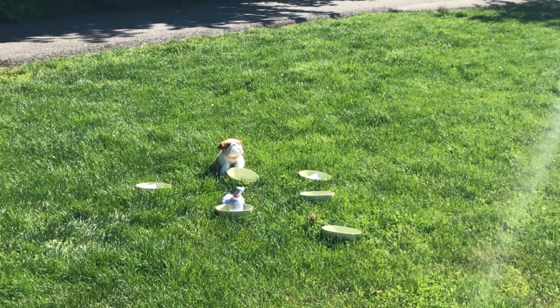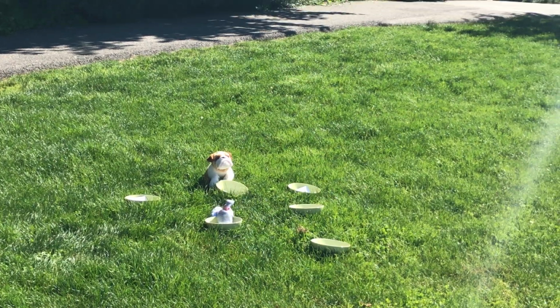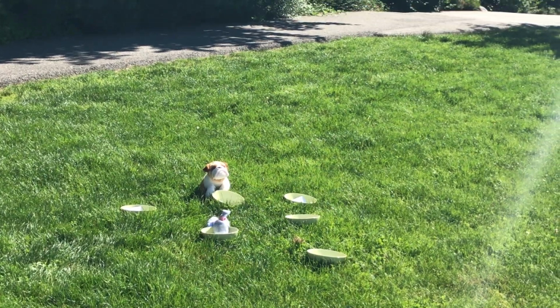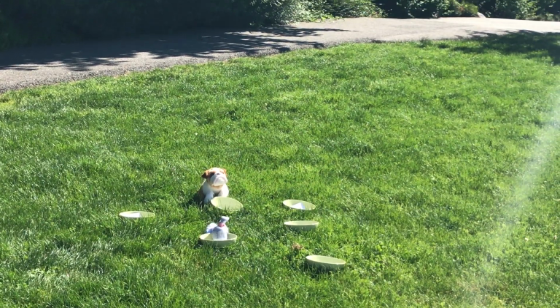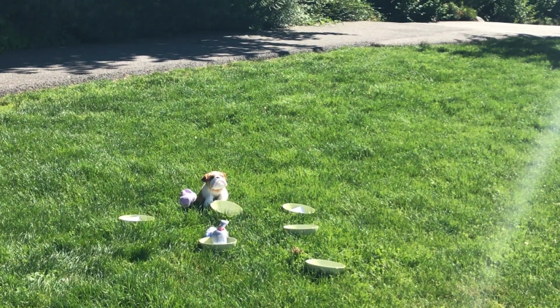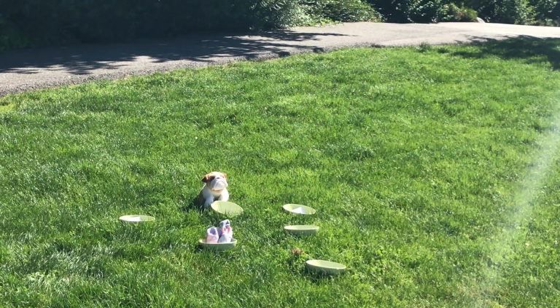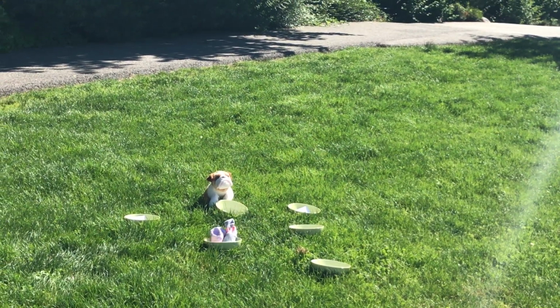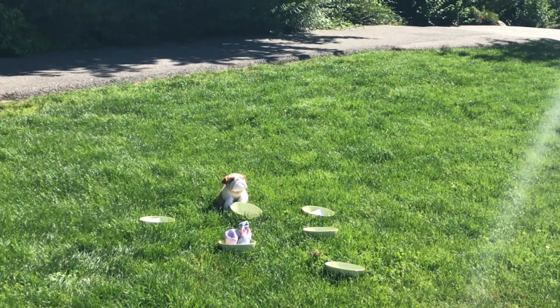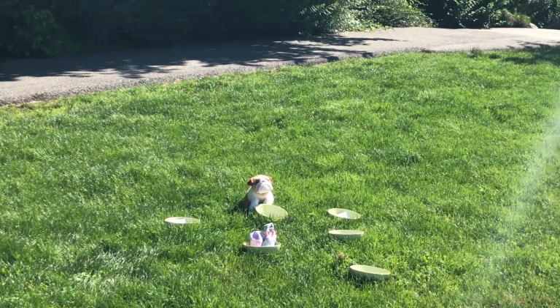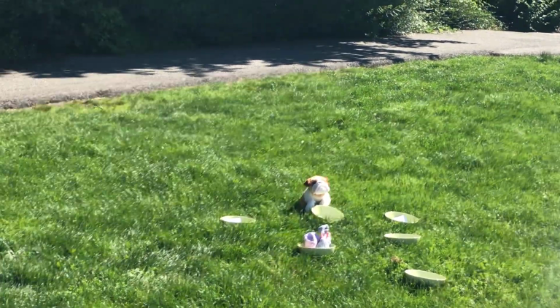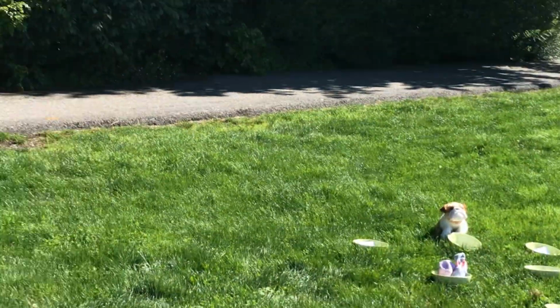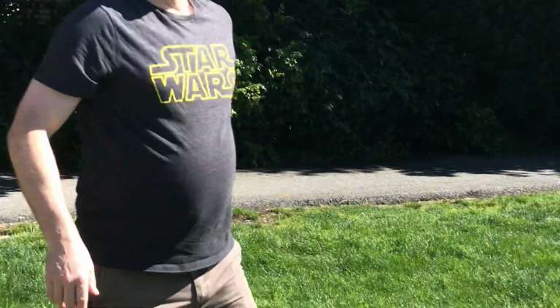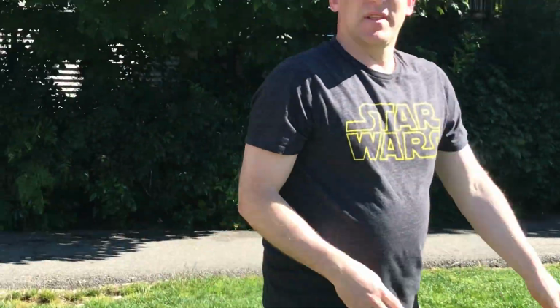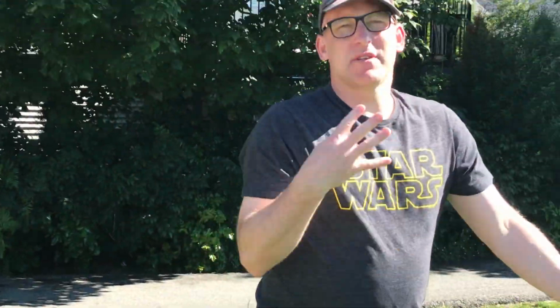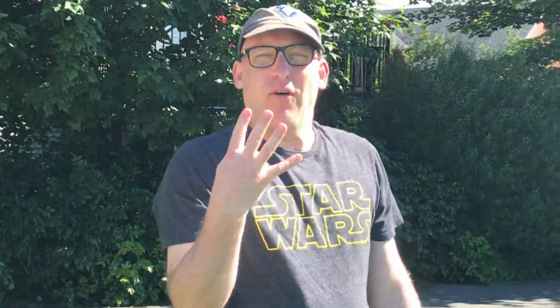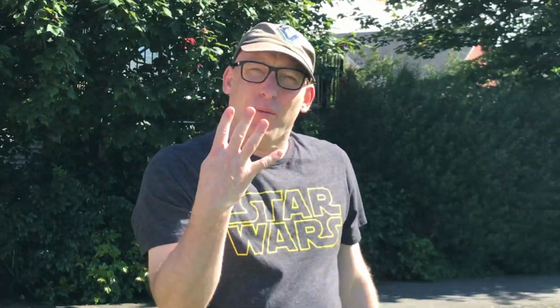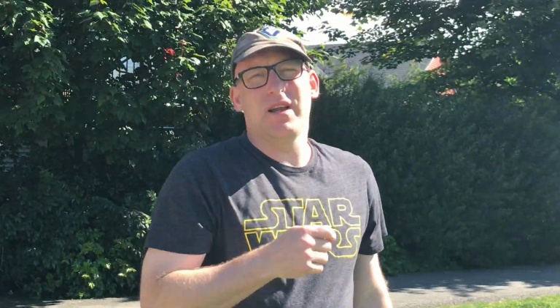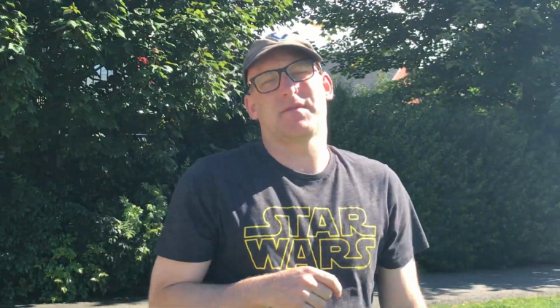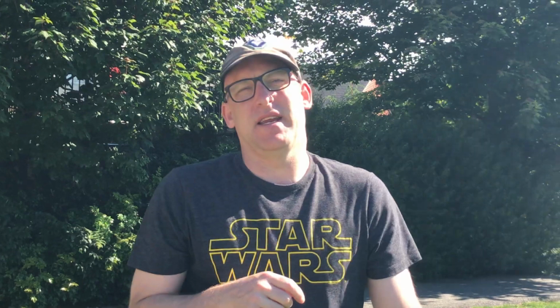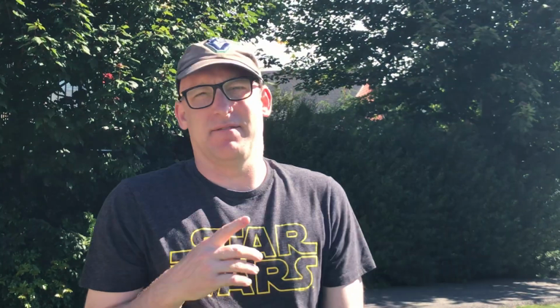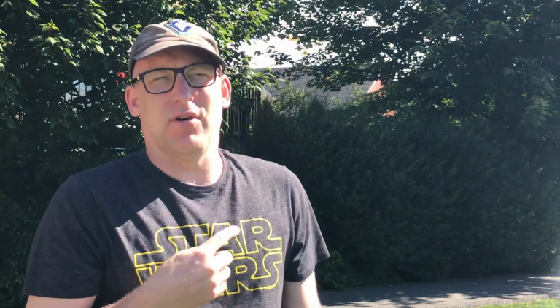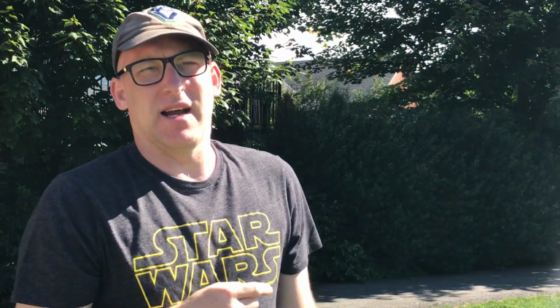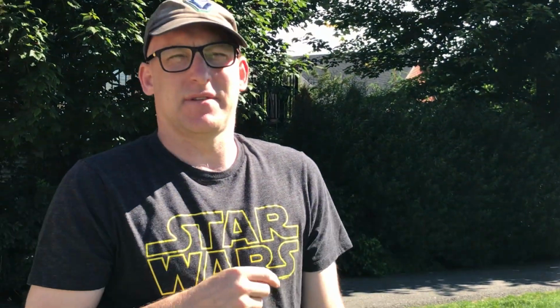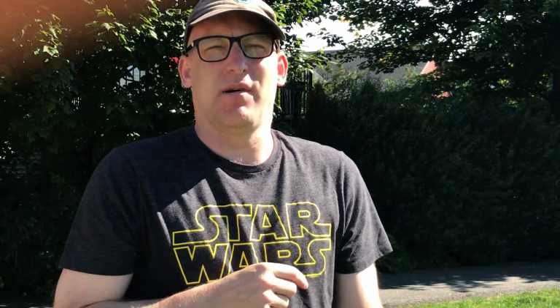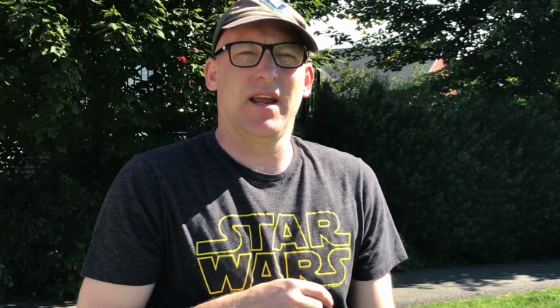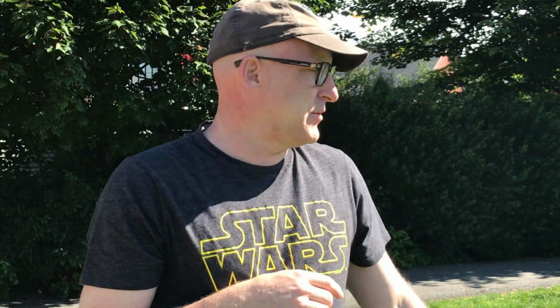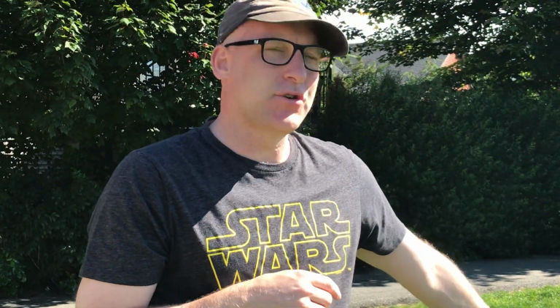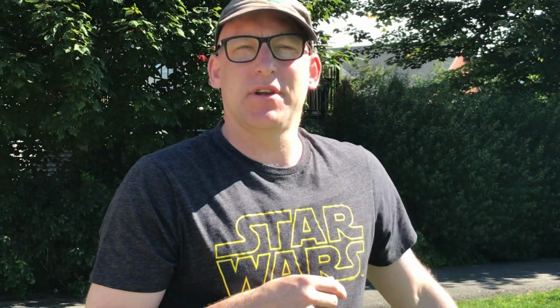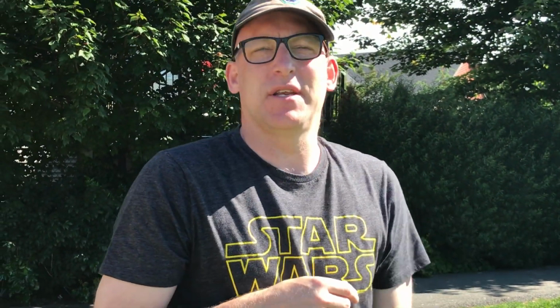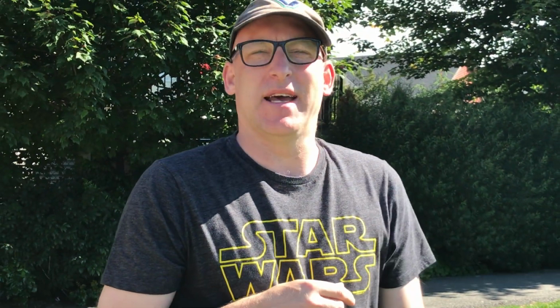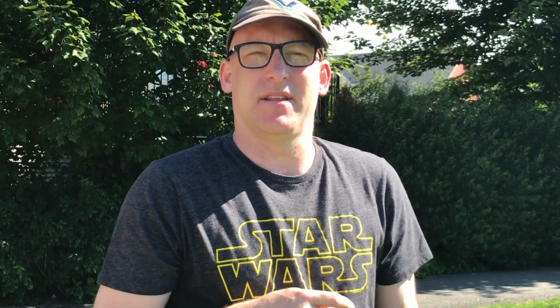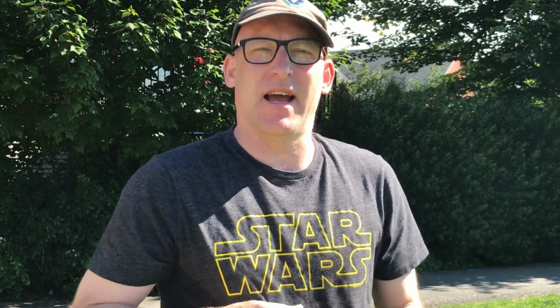There we go! Woohoo! So that was four points for me and four rounds of throwing. I'm sure you can do better than that.